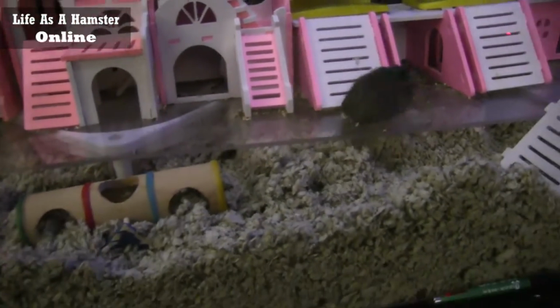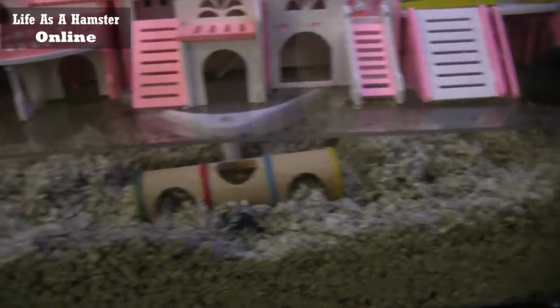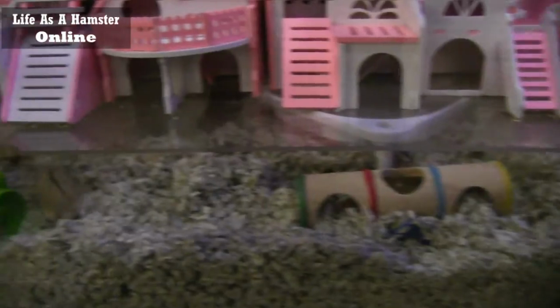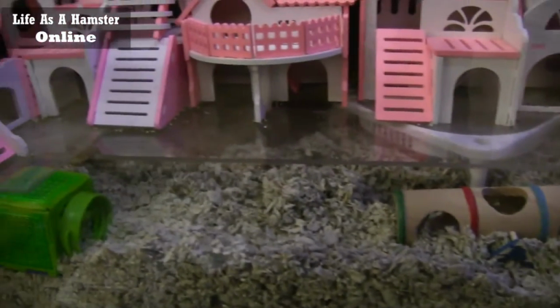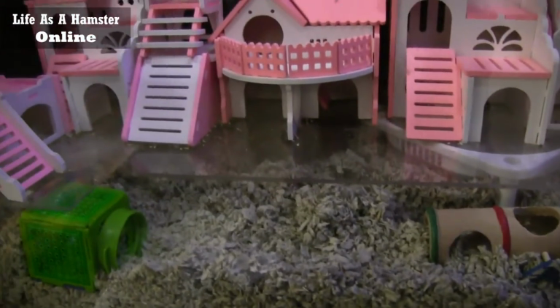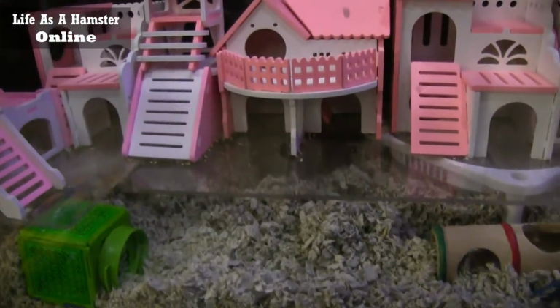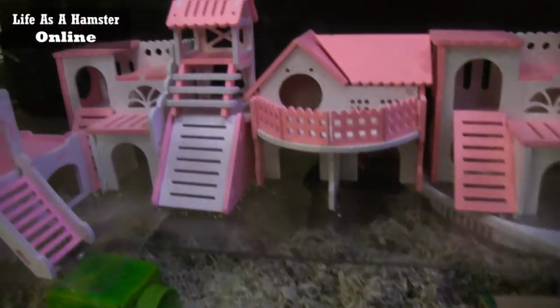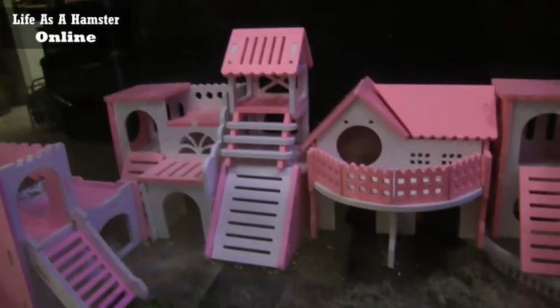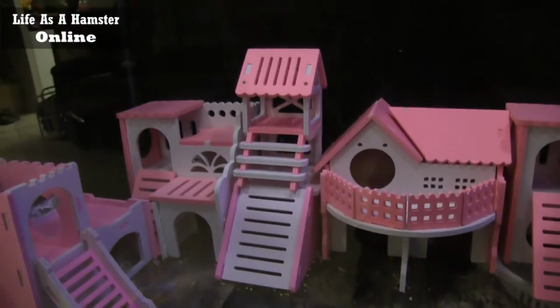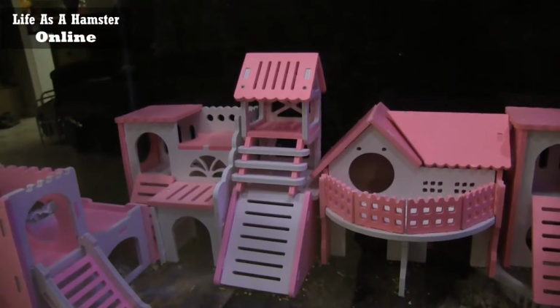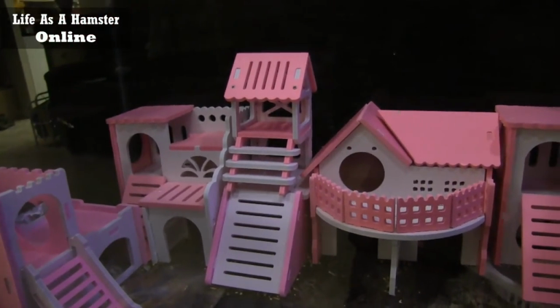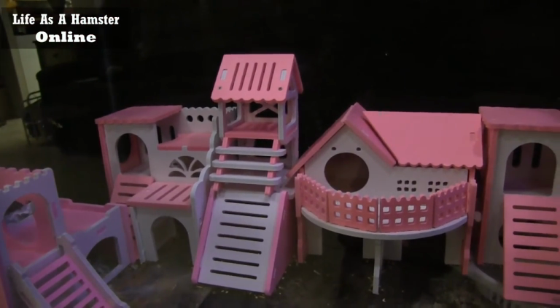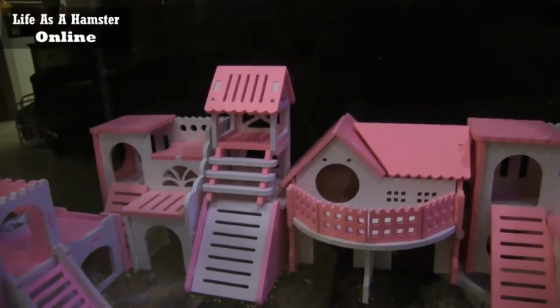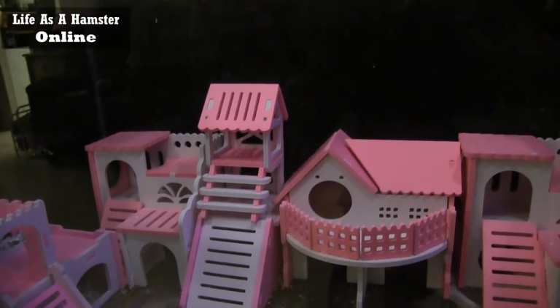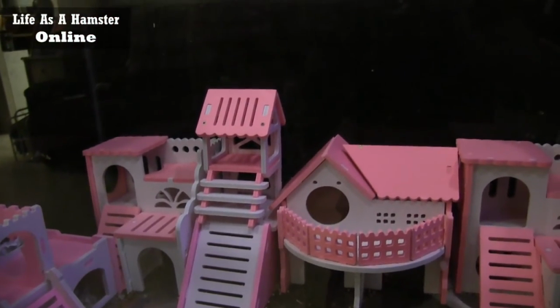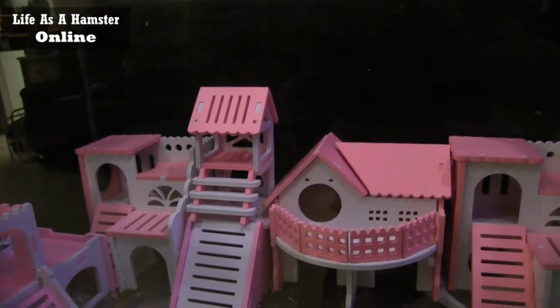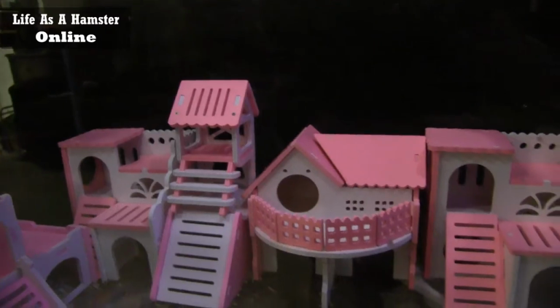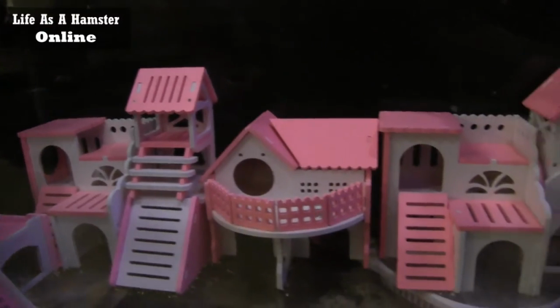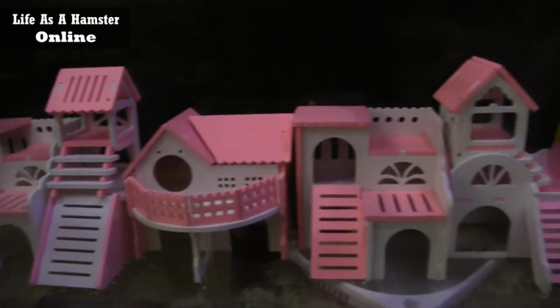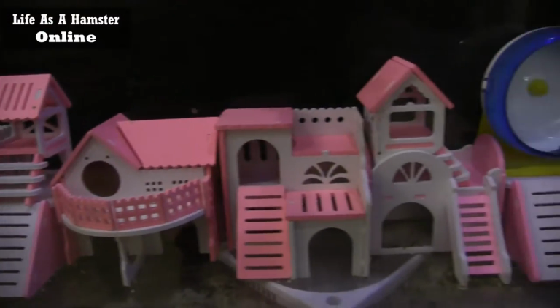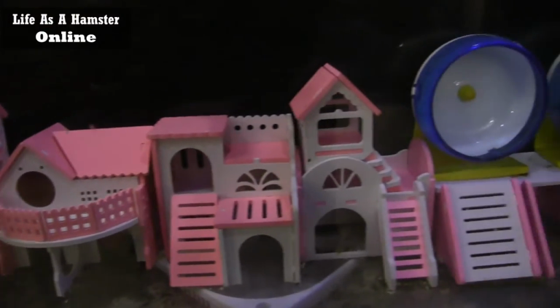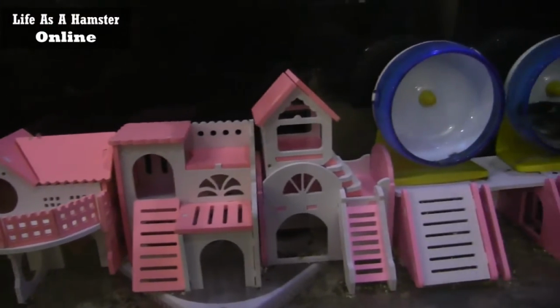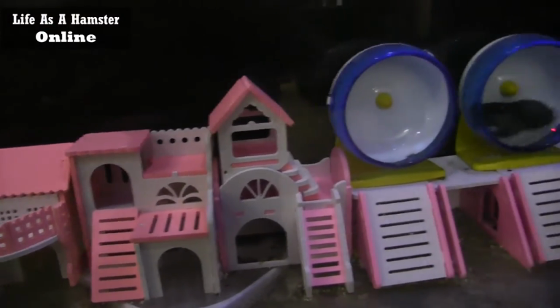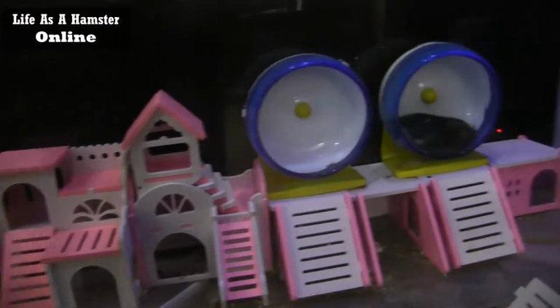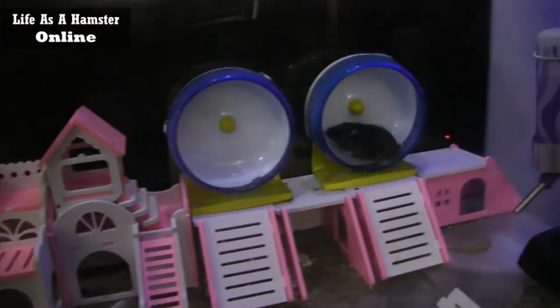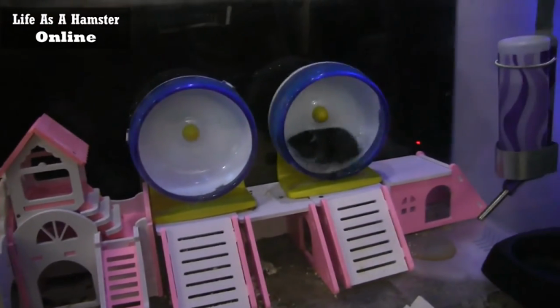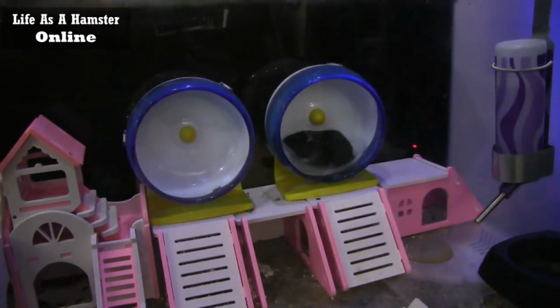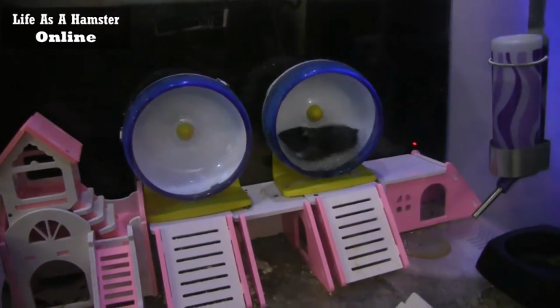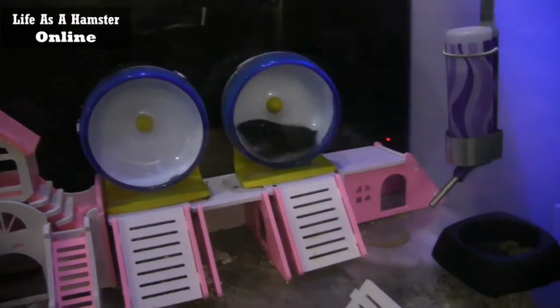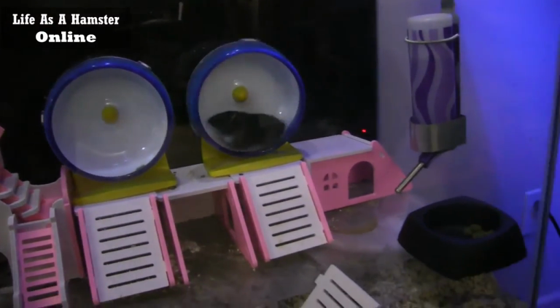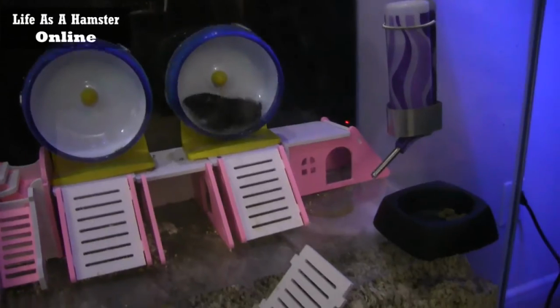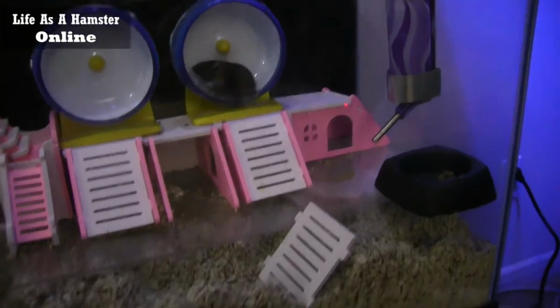There's two in here. They get along great, they've never had any issues. Got a few stacked up housing. Two wheels over here, the water bottle, food.